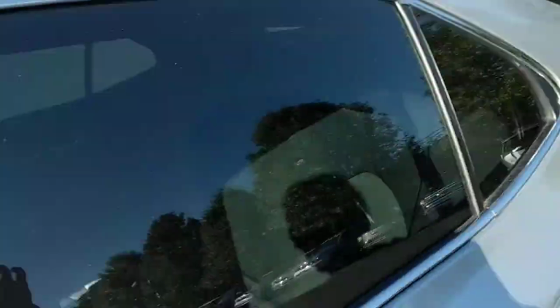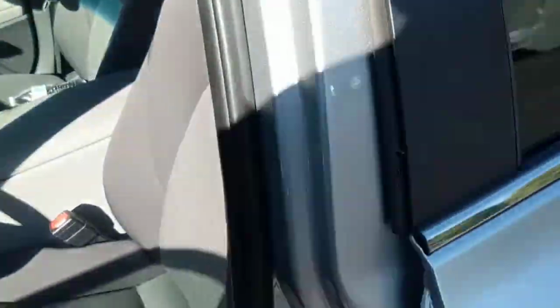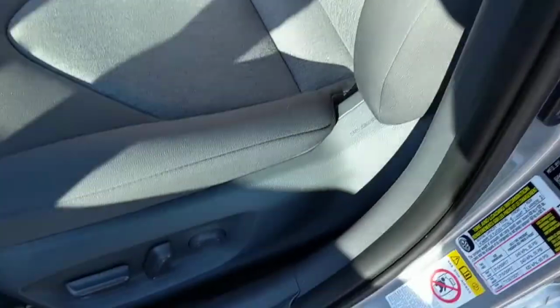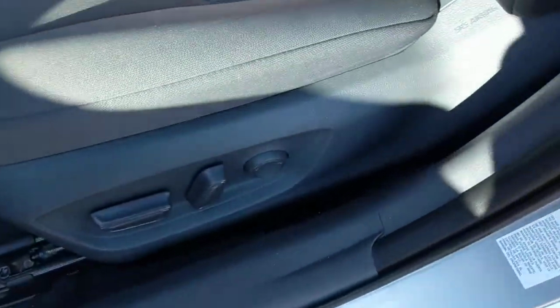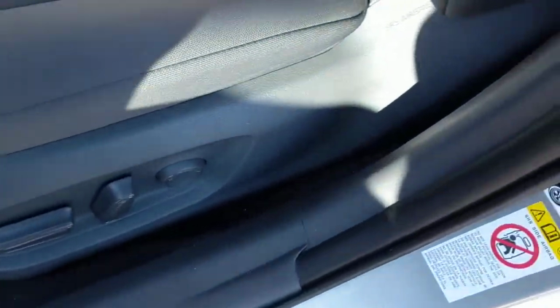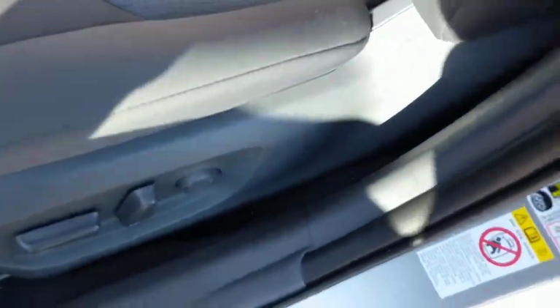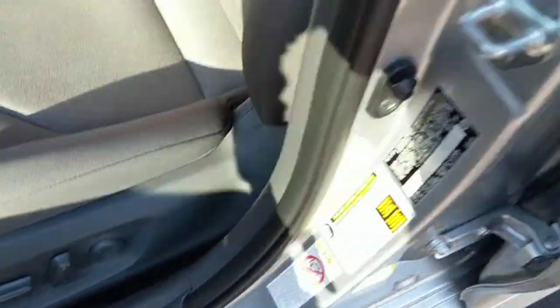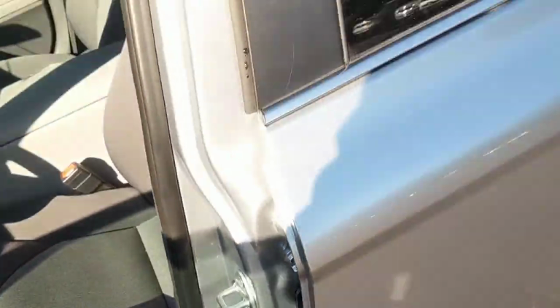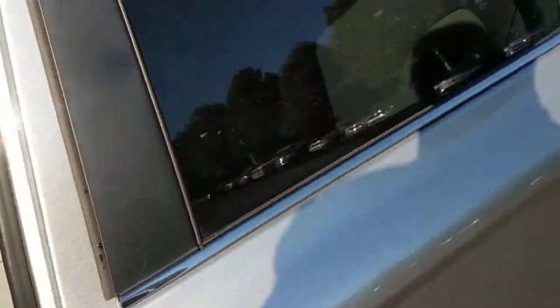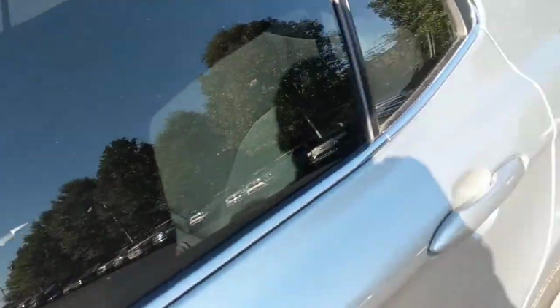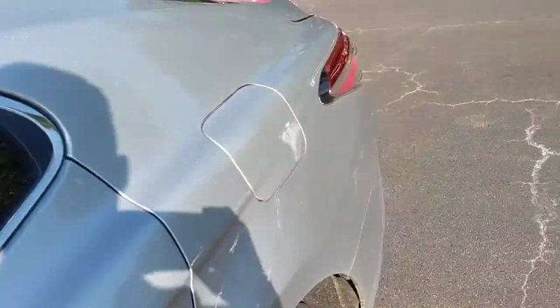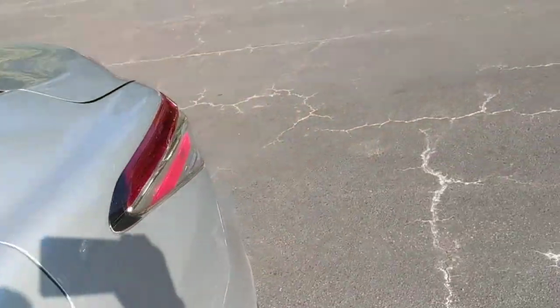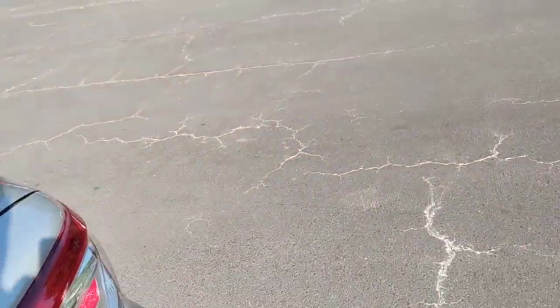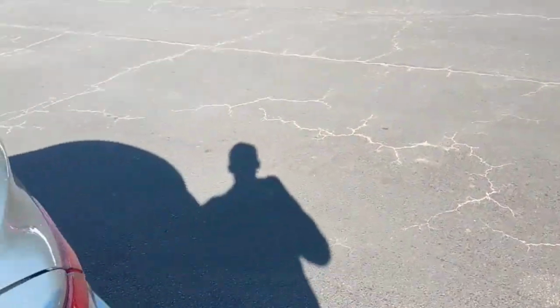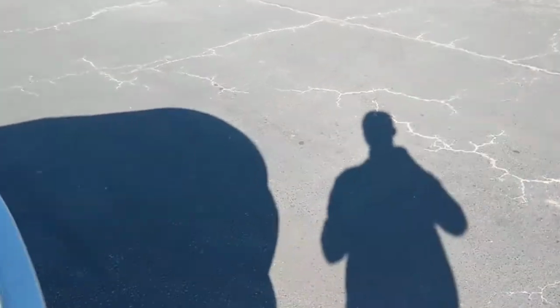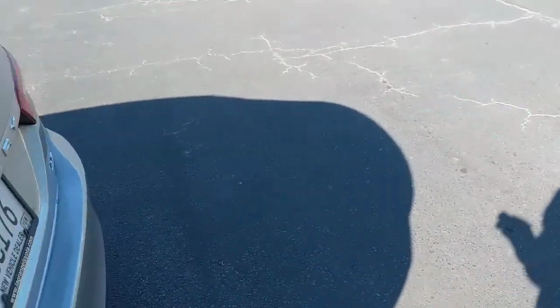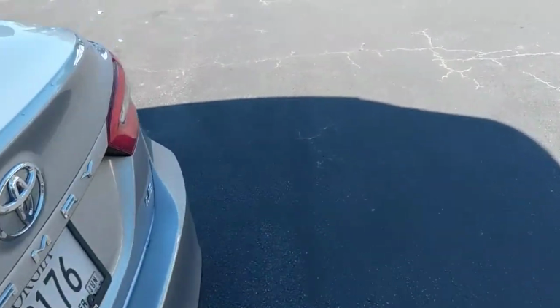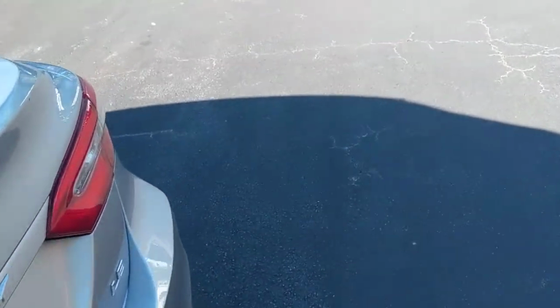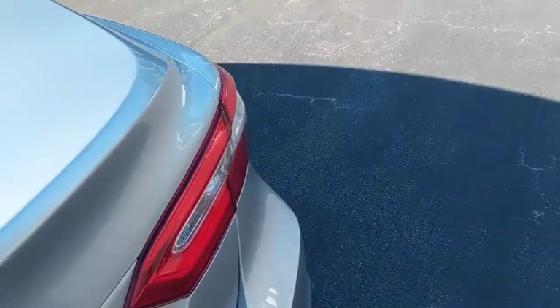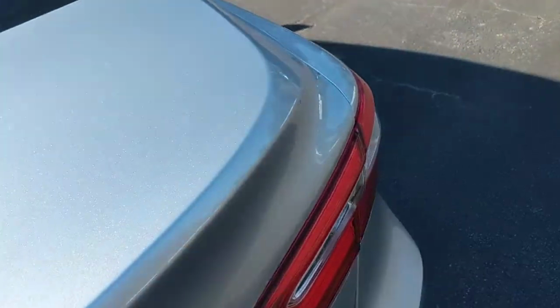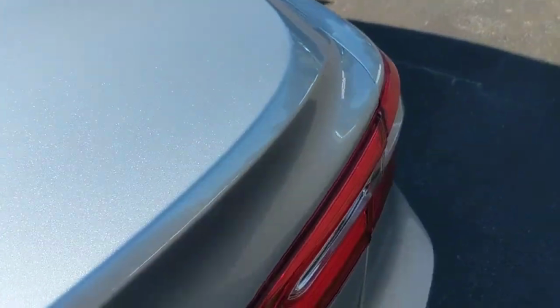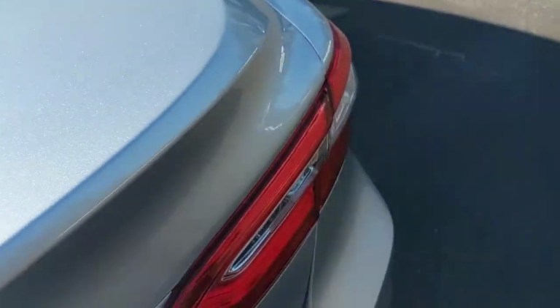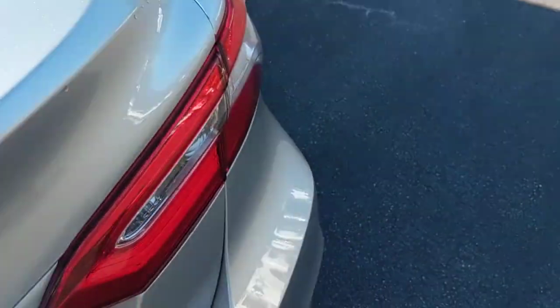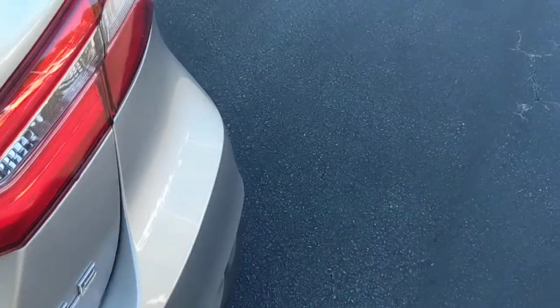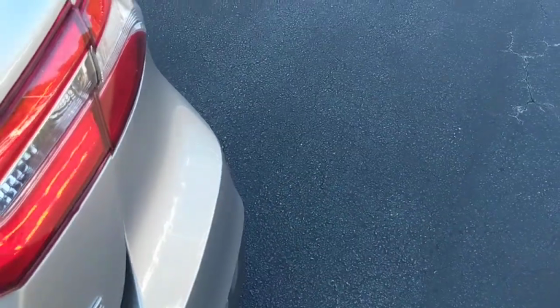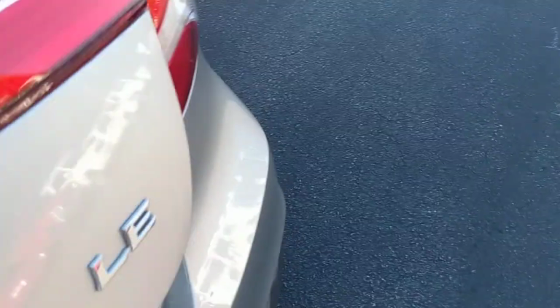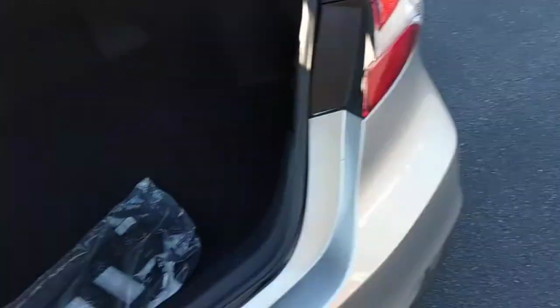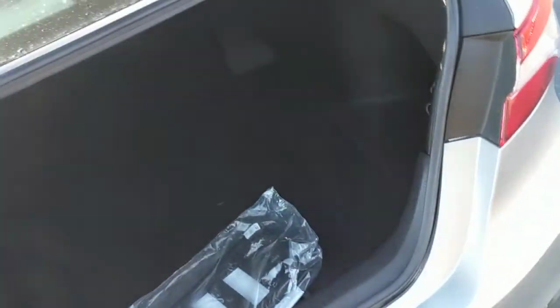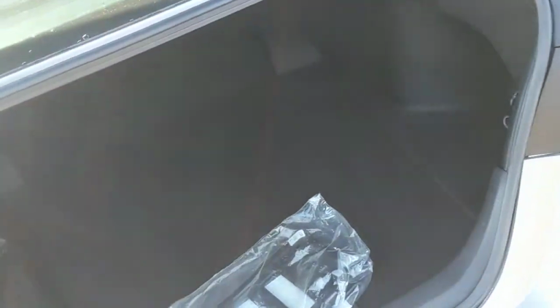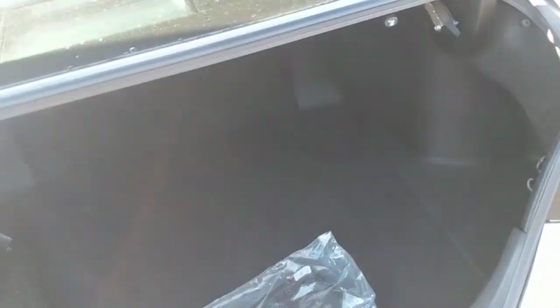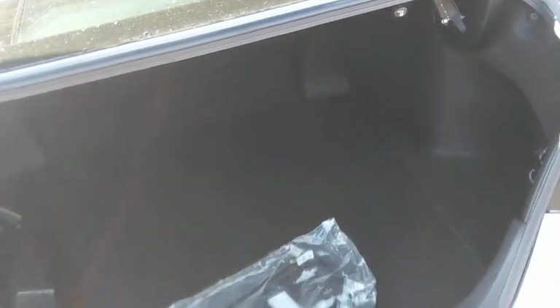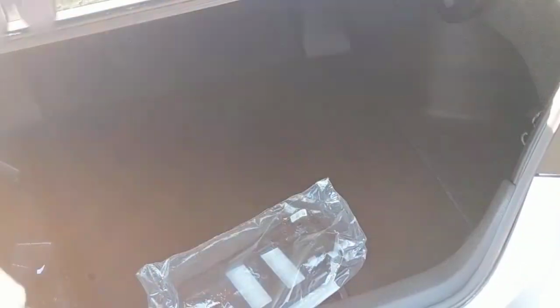The trunk is the same size as the other one I showed you yesterday — let's see if I can find the button — there you go, the trunk is the same exact size.